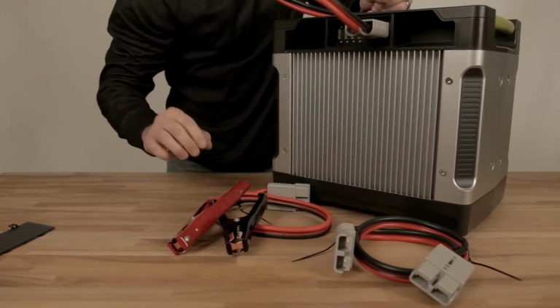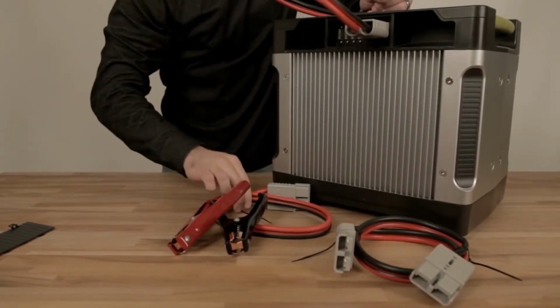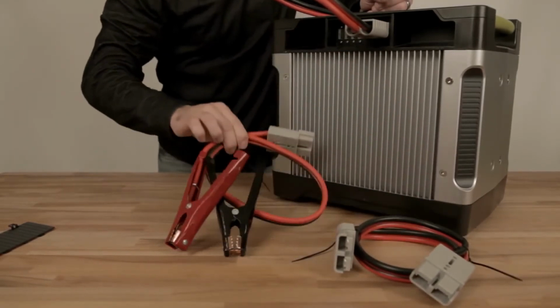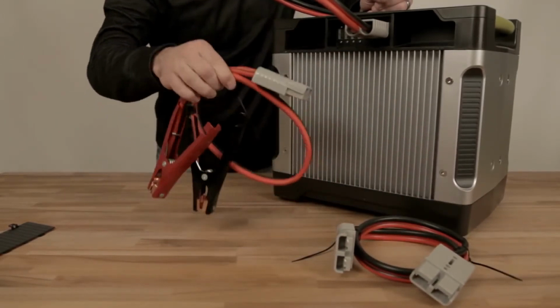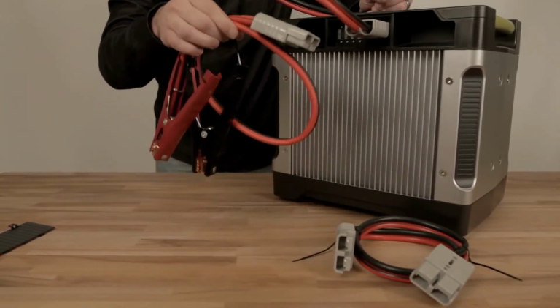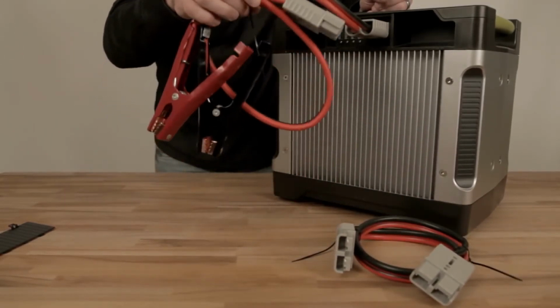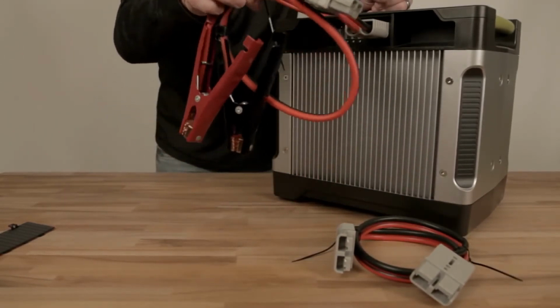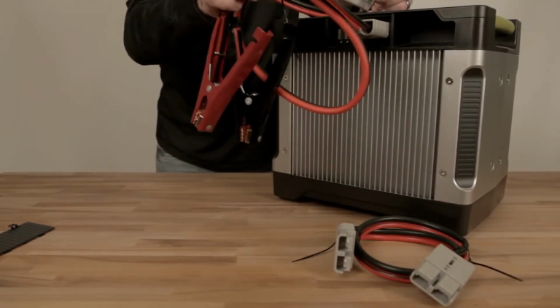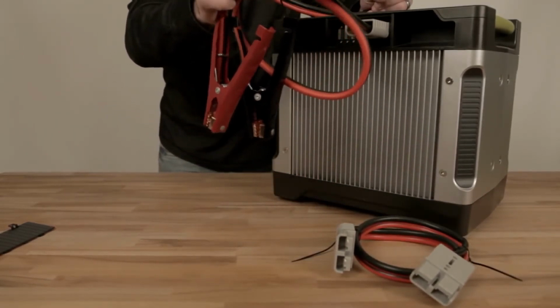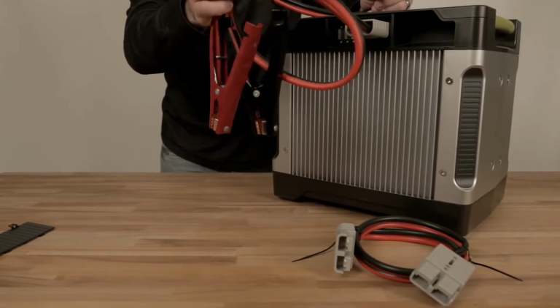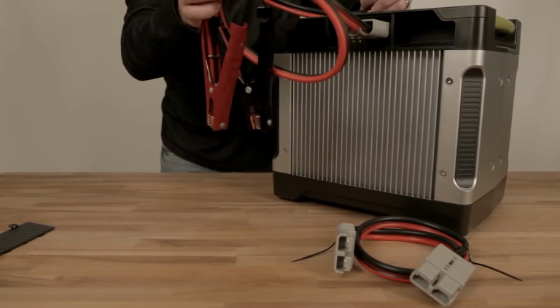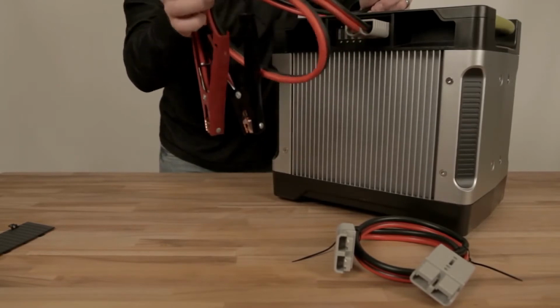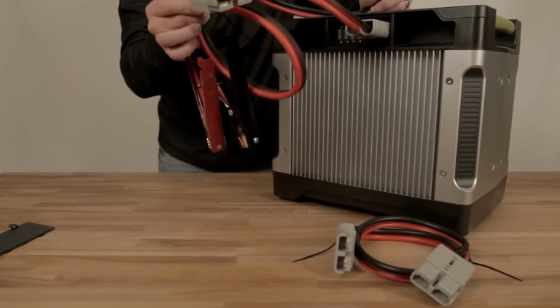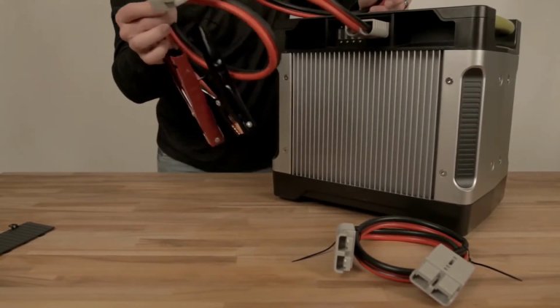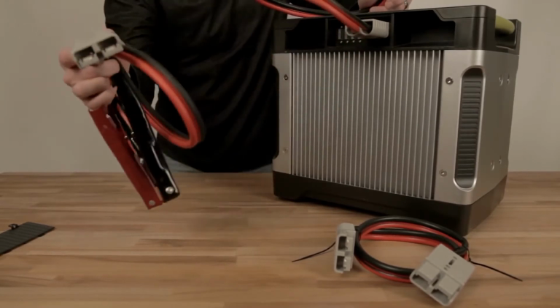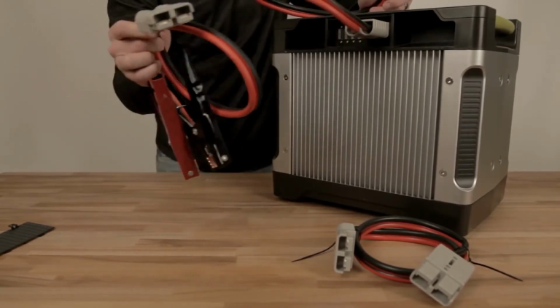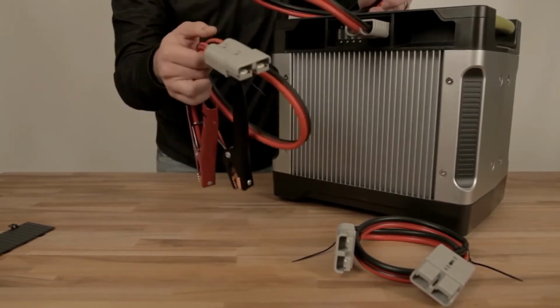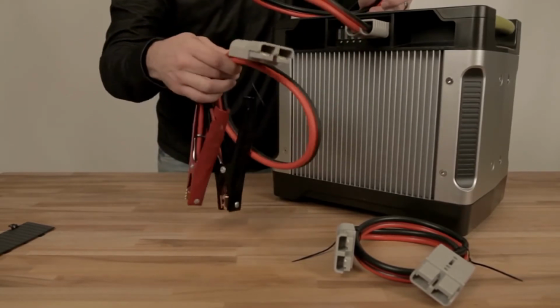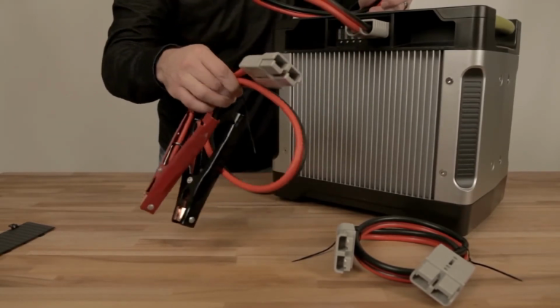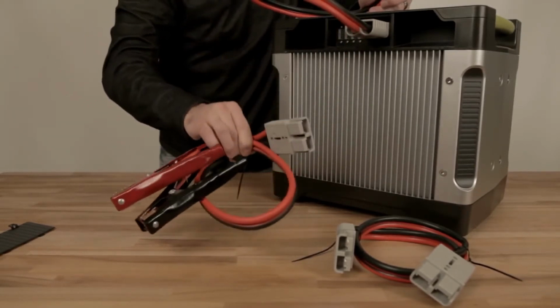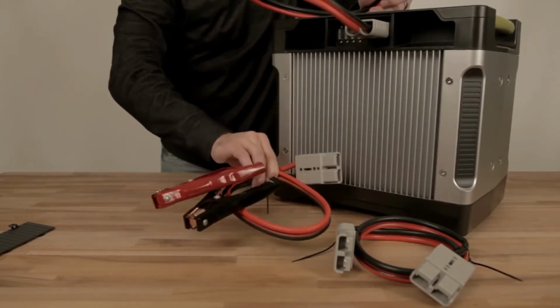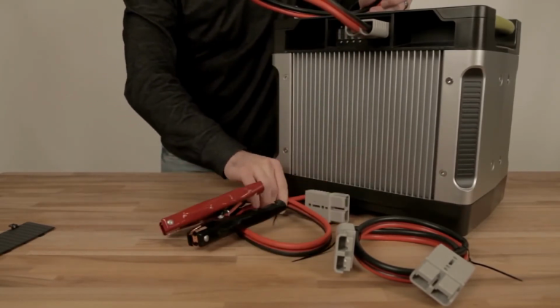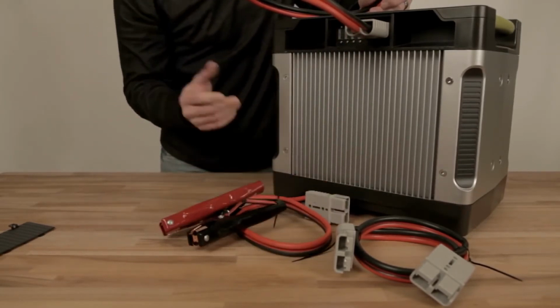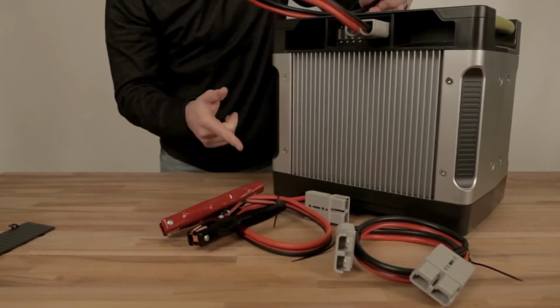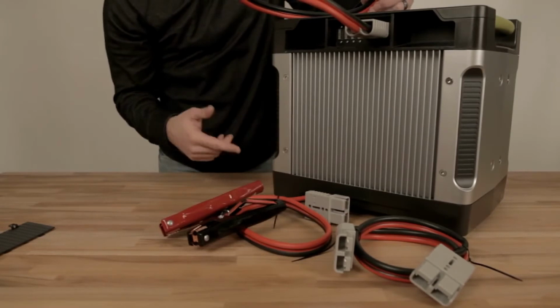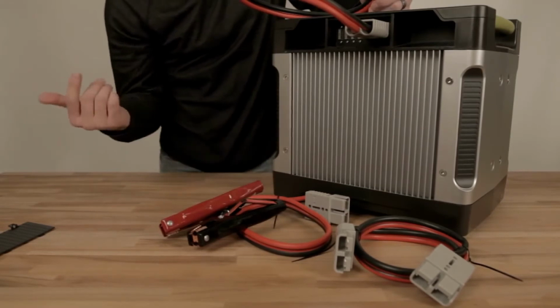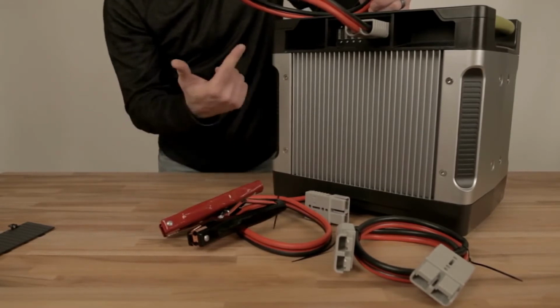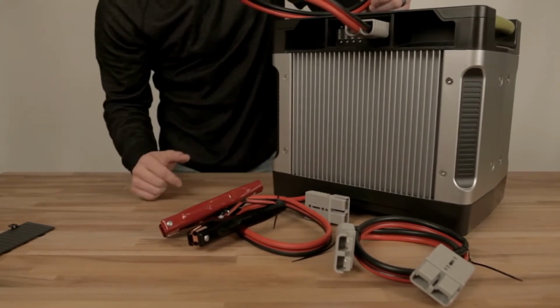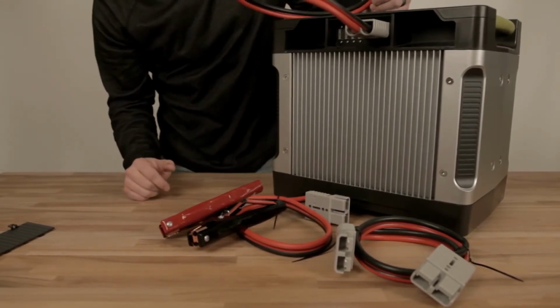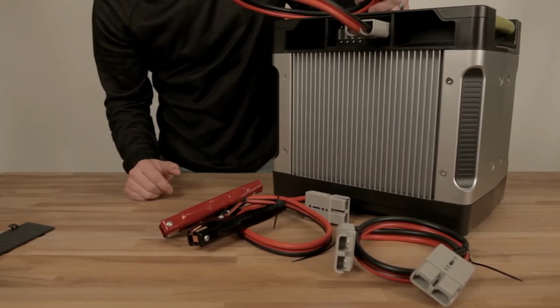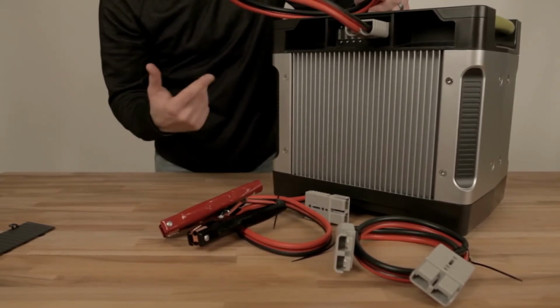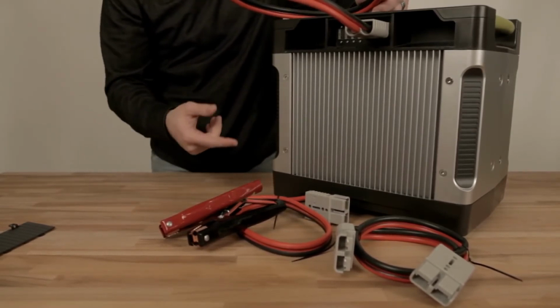And last but not least, these are your alligator clips. This is for quick connections on and off 12-volt deep cycle batteries. So pick your poison — upgrade your Yeti 1250 with these adapters.